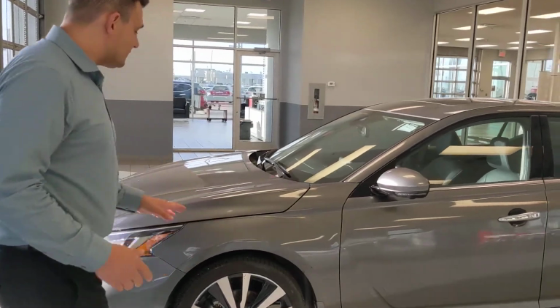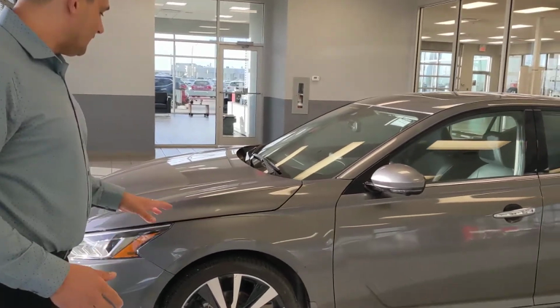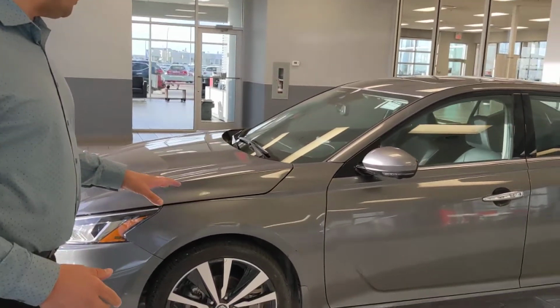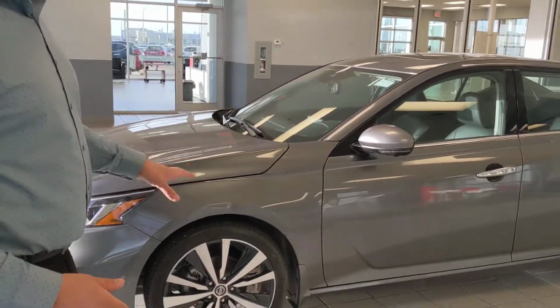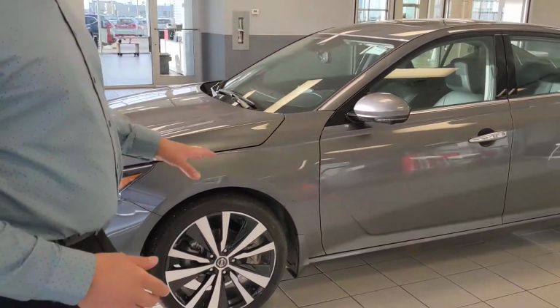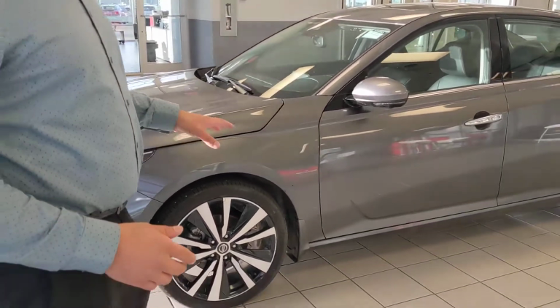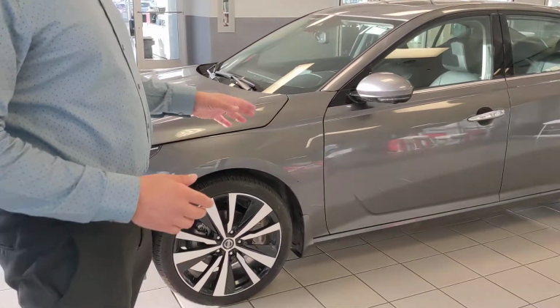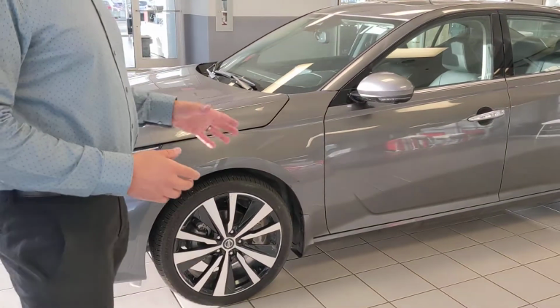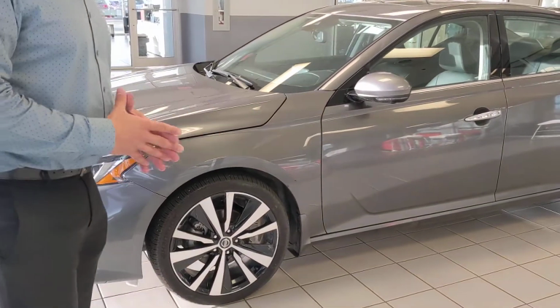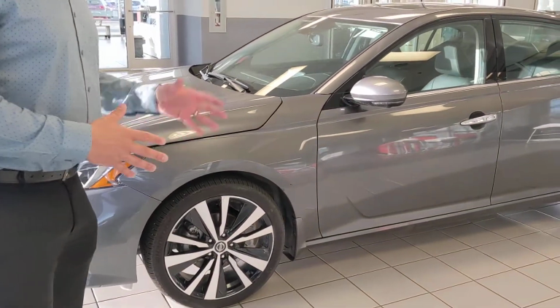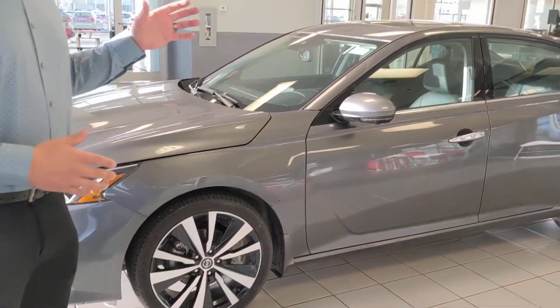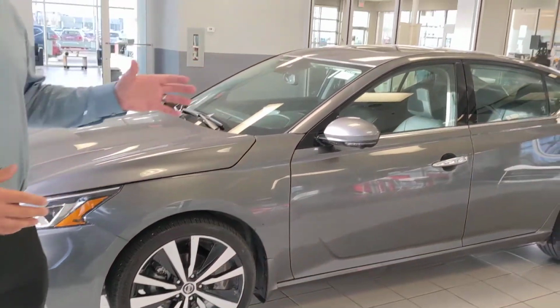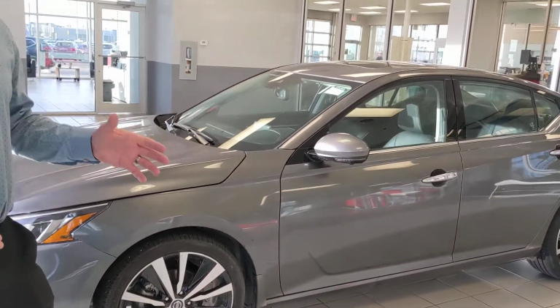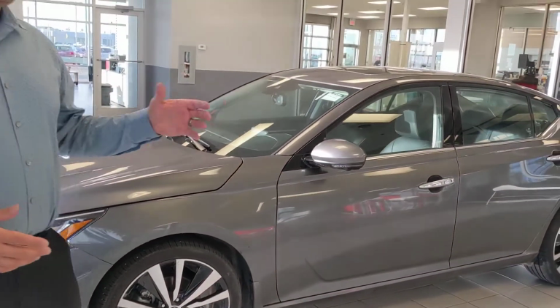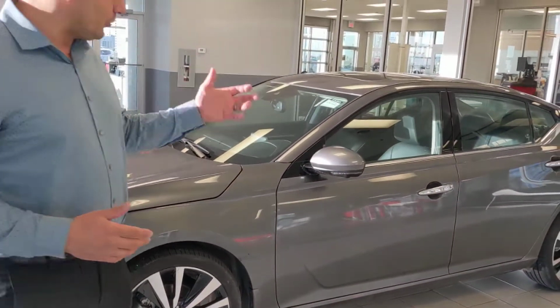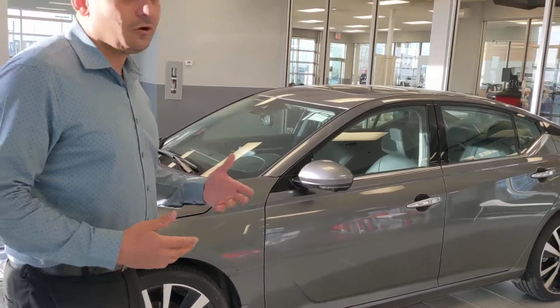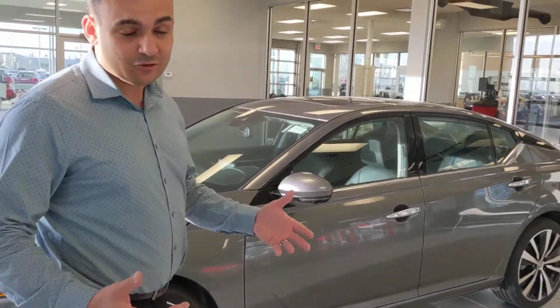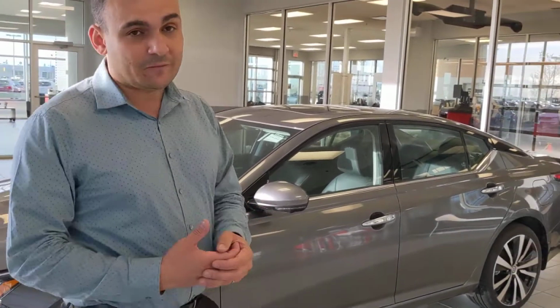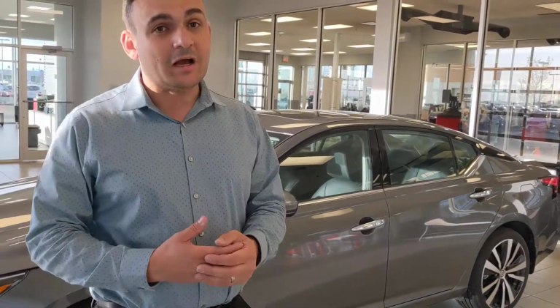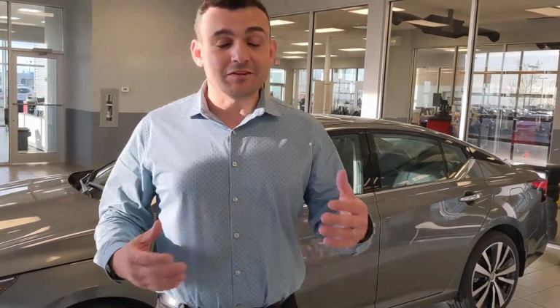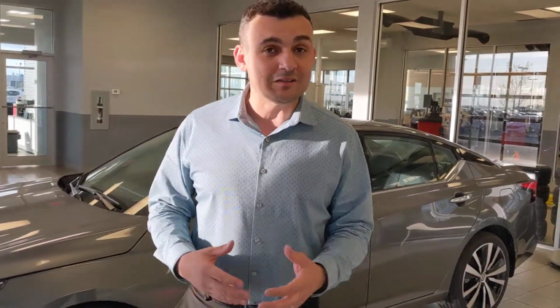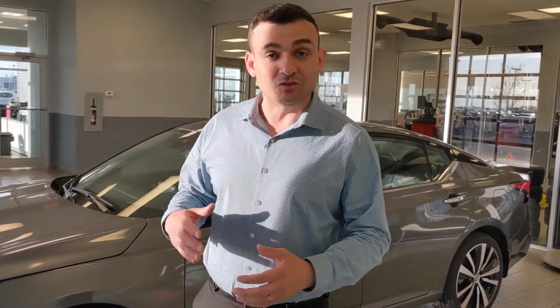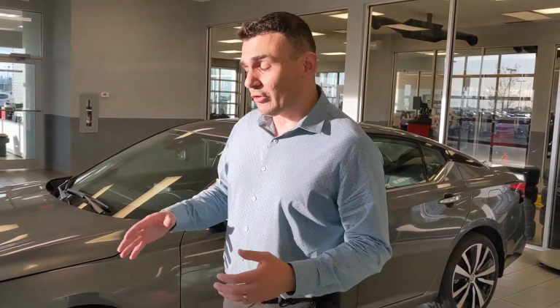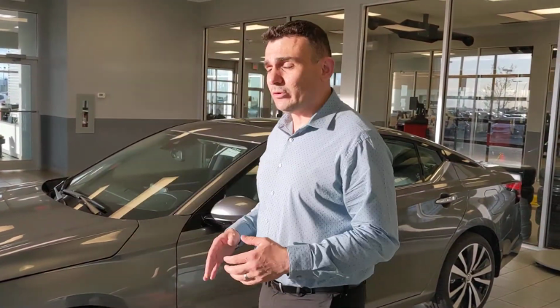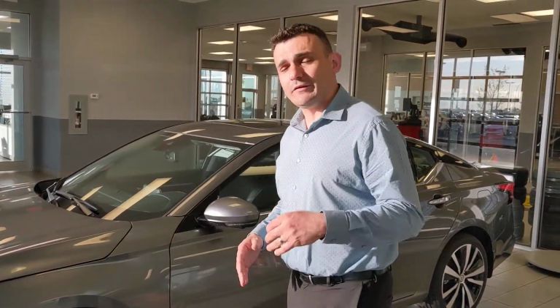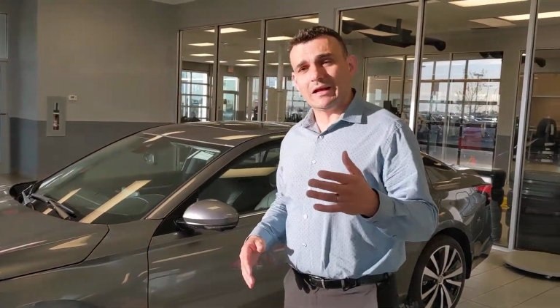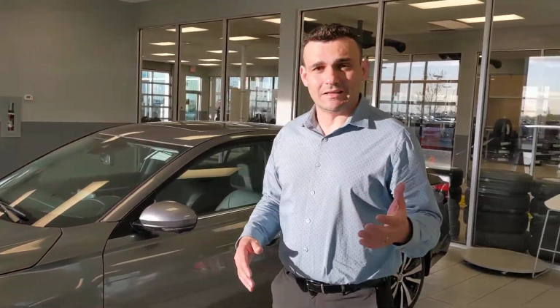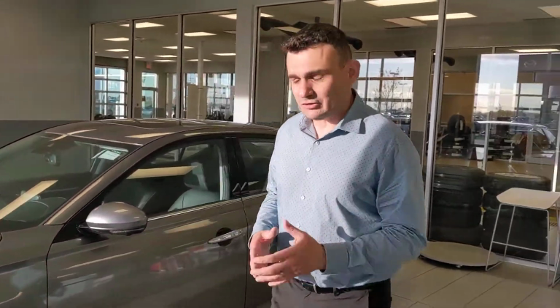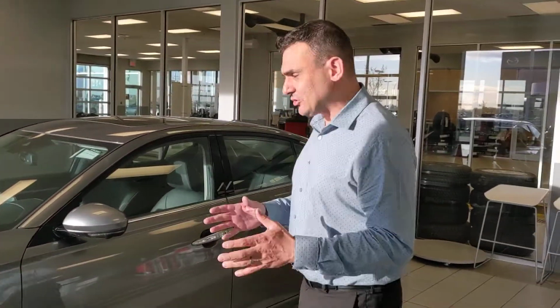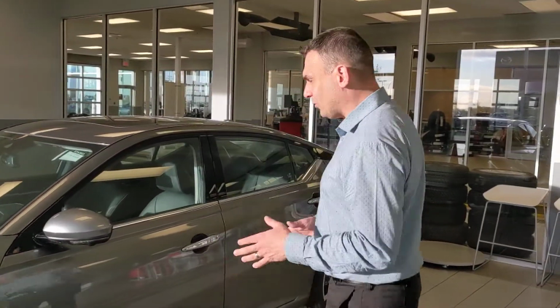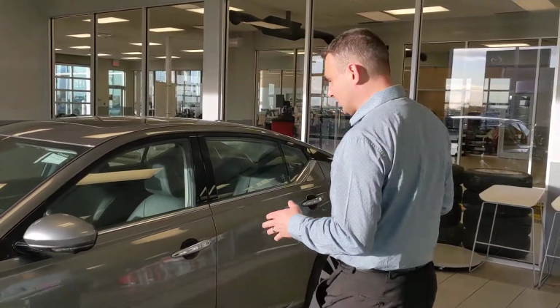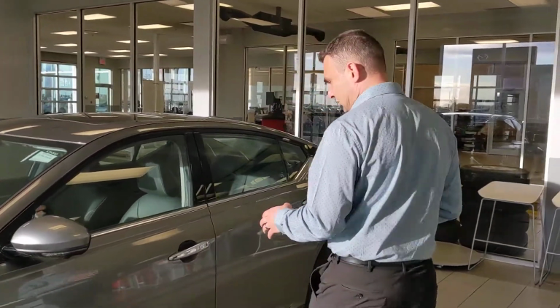On the side here, these beautiful 19-inch two-tone alloy wheels. And all the newer Altimas — even the base models — come with all-wheel drive for that added safety and traction on all road conditions.